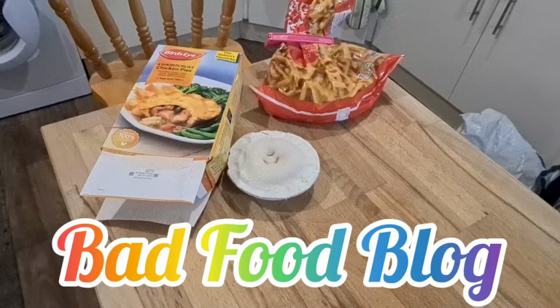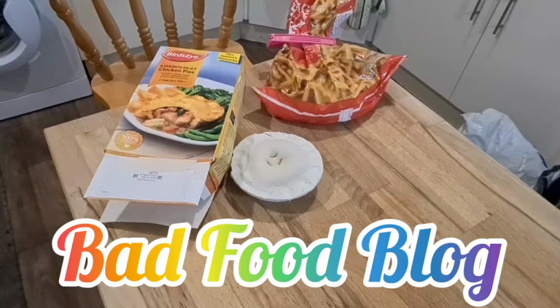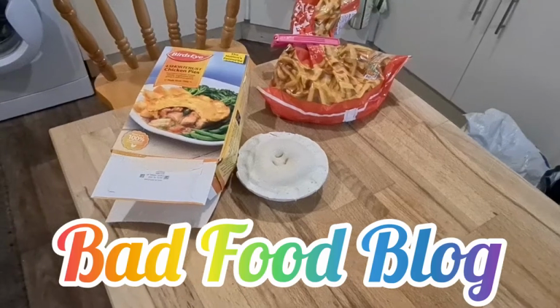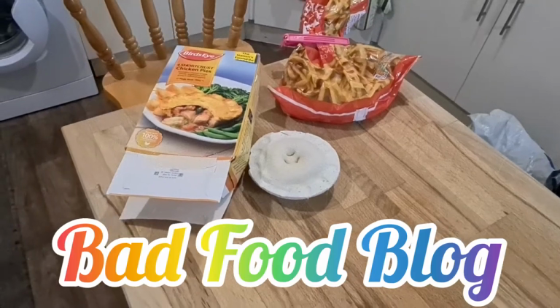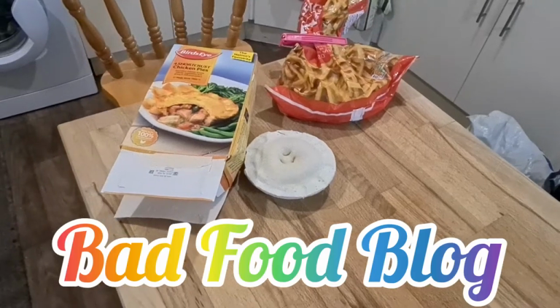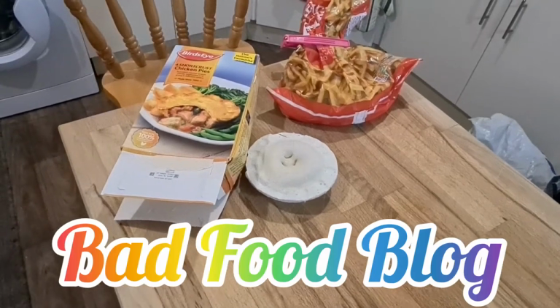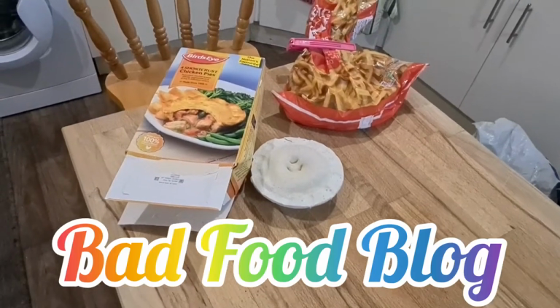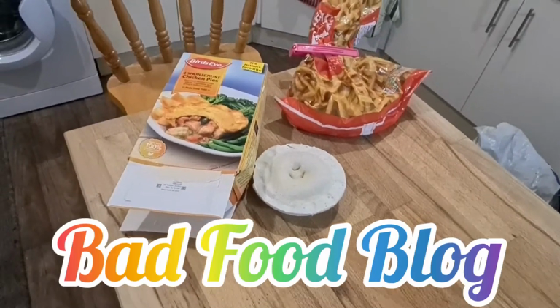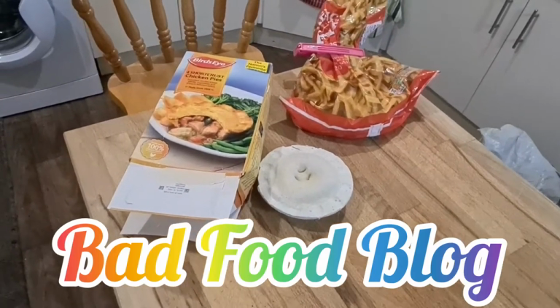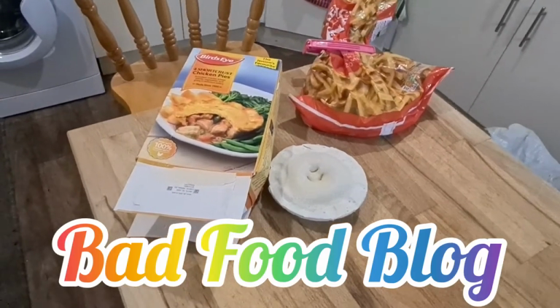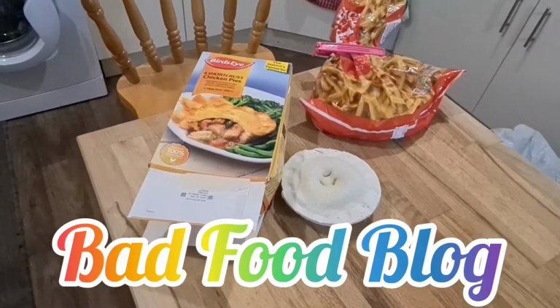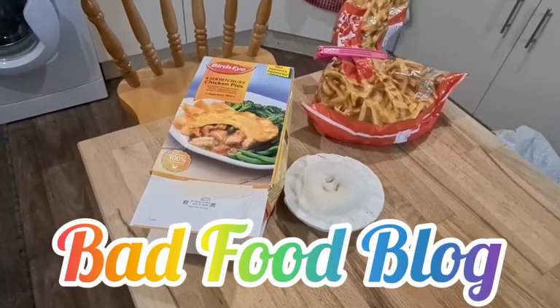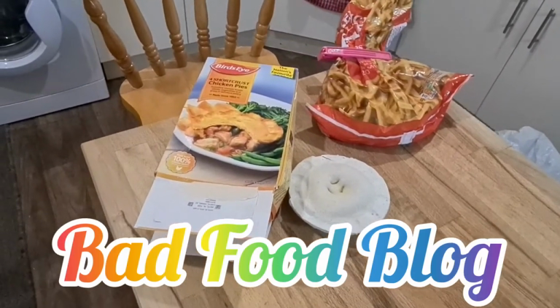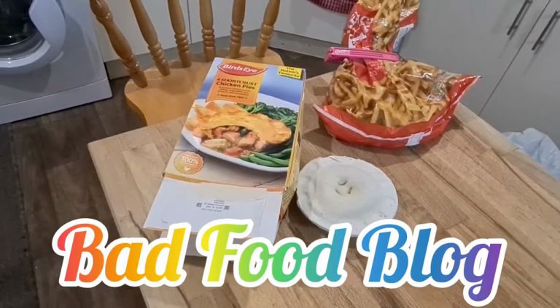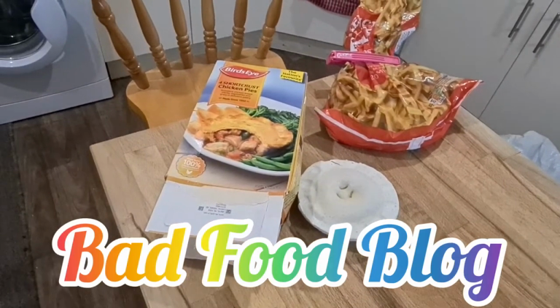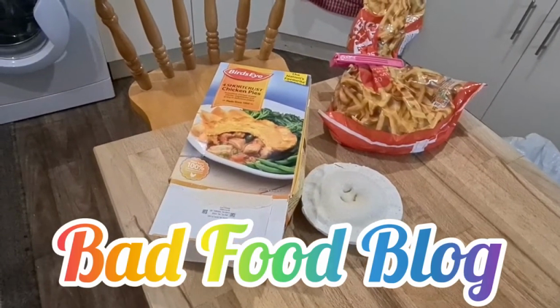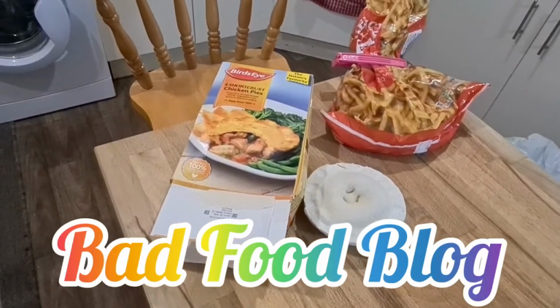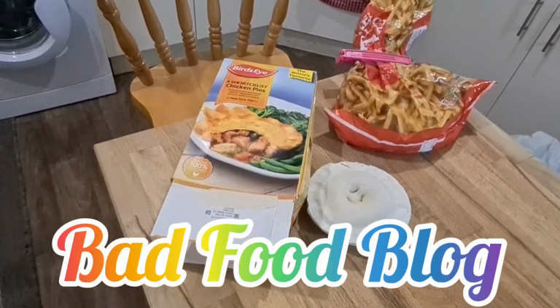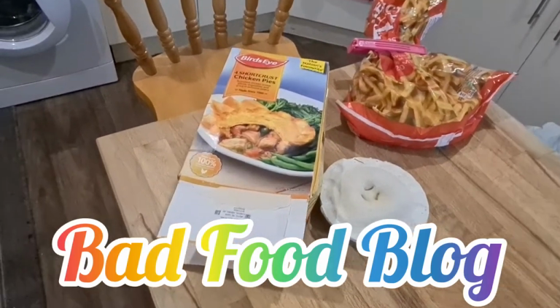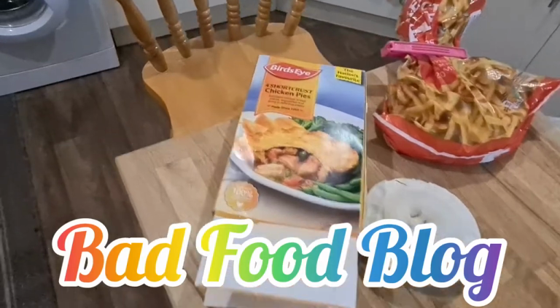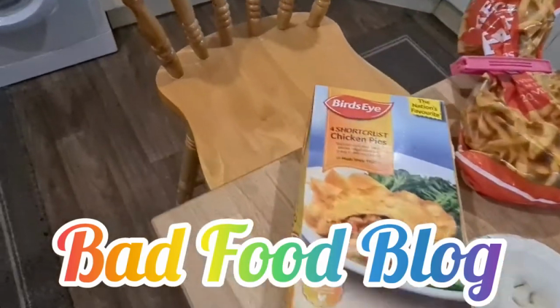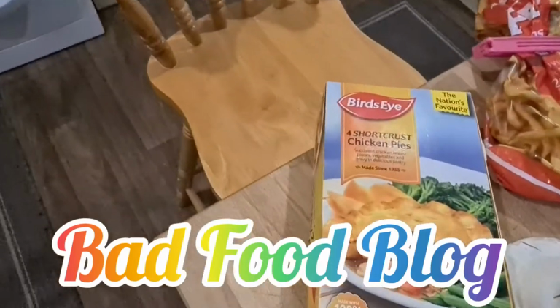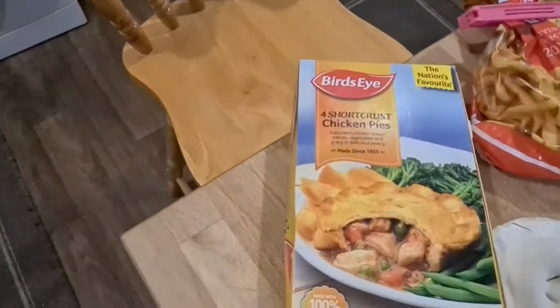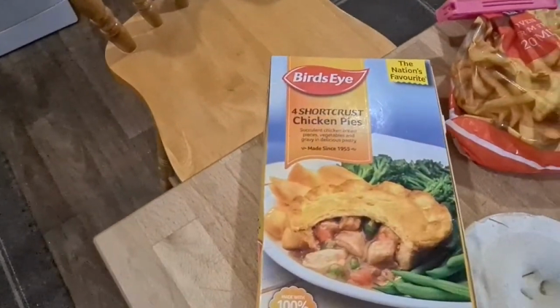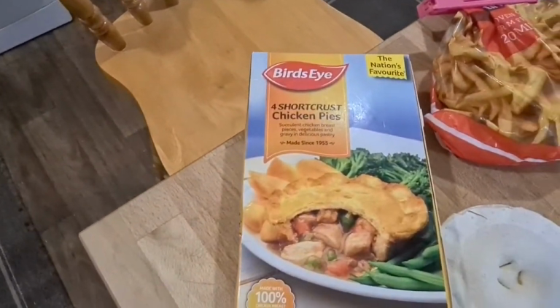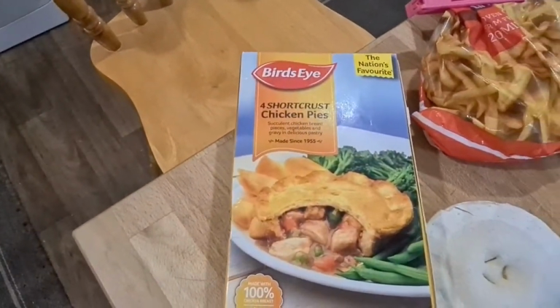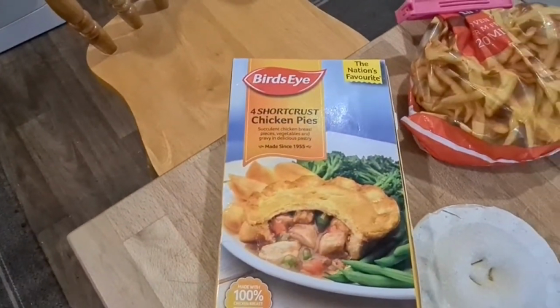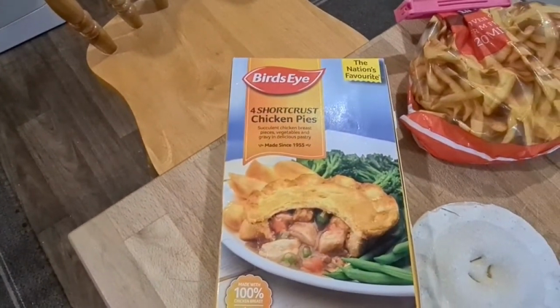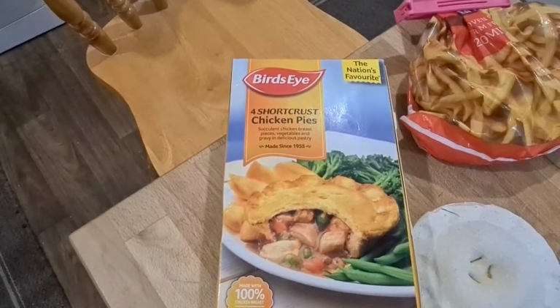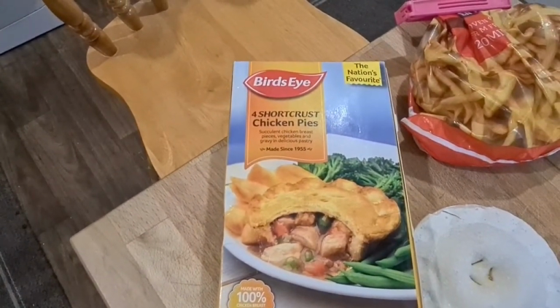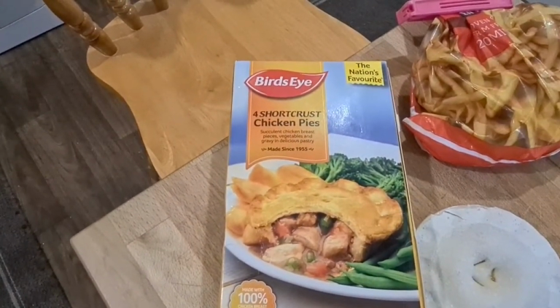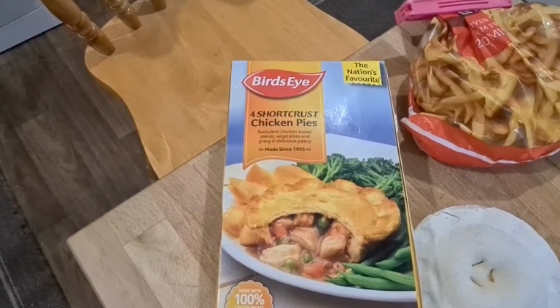Welcome to Bad Food Blog. I just thought I'd show you one of the more interesting things I'm going to be trying today. This is short crust chicken pie.